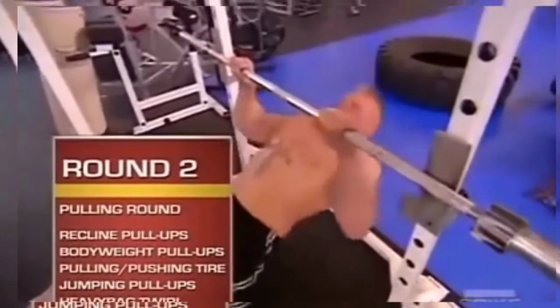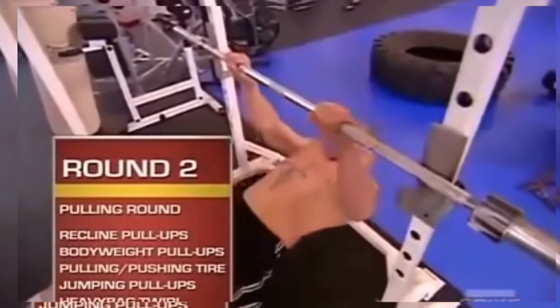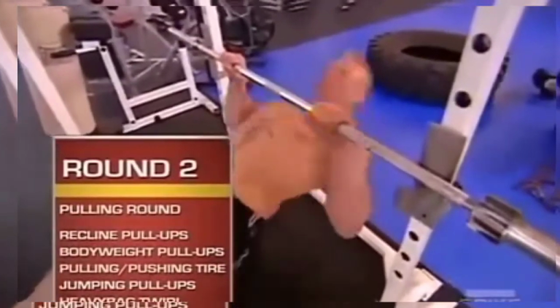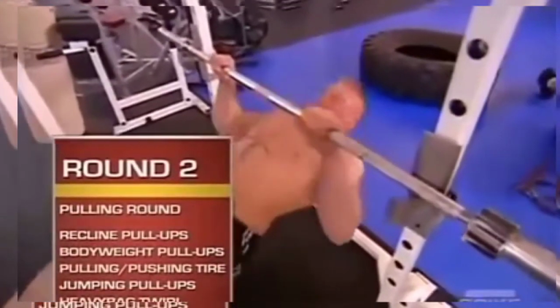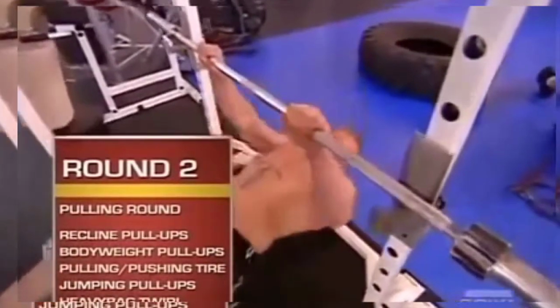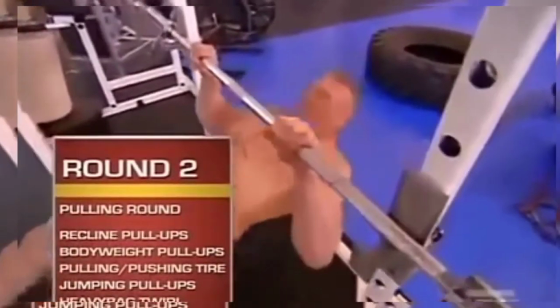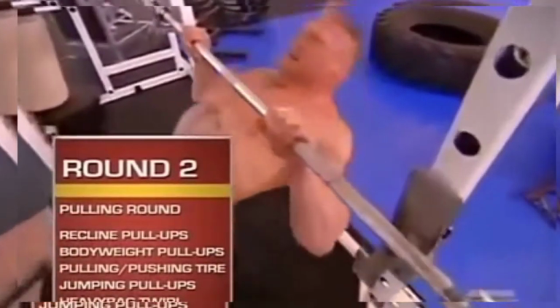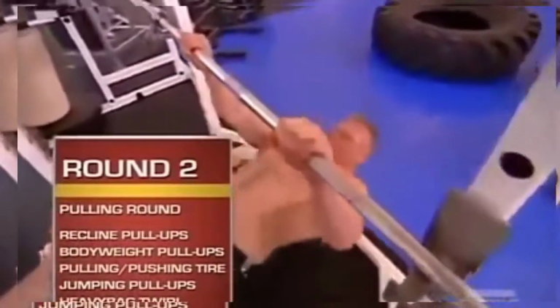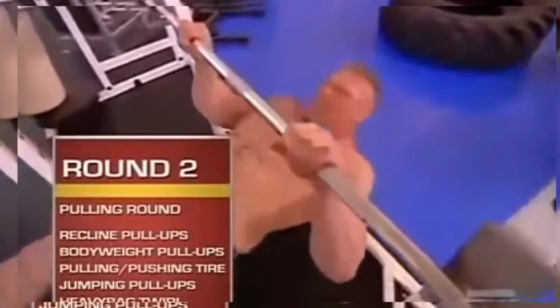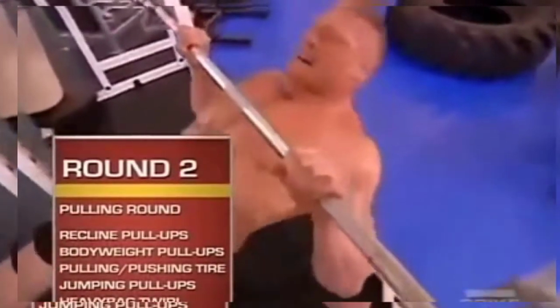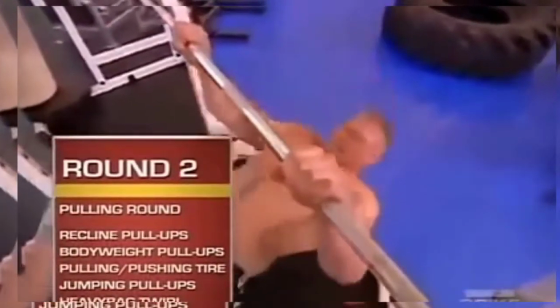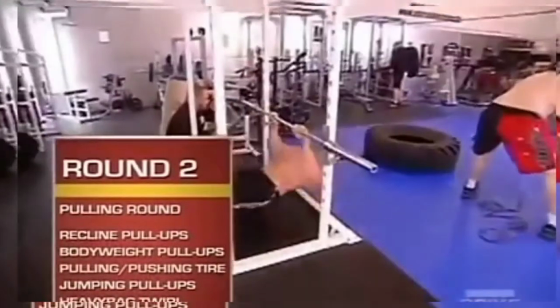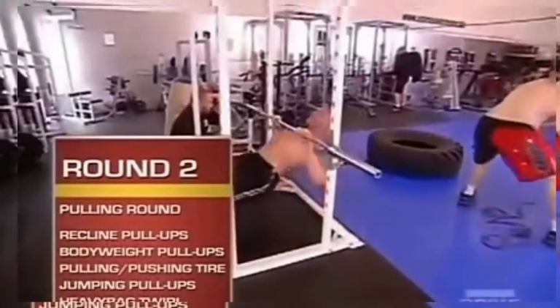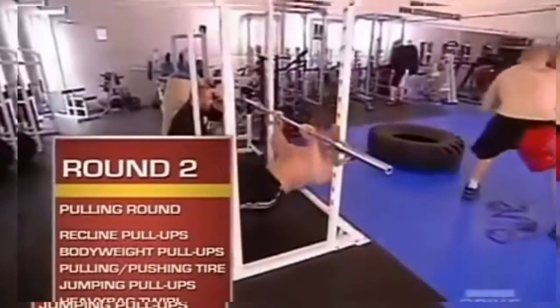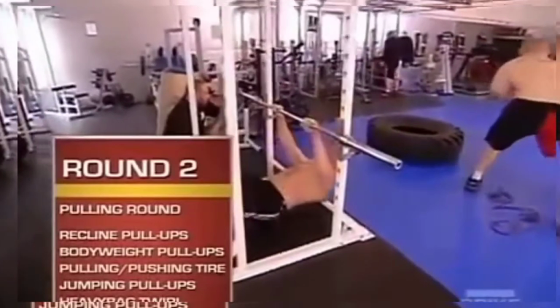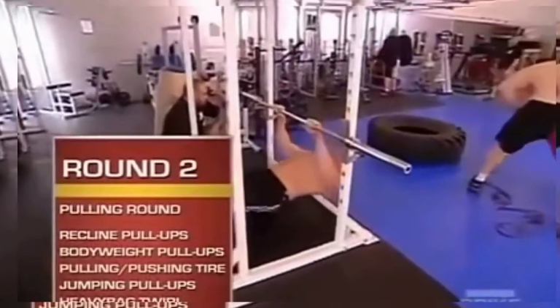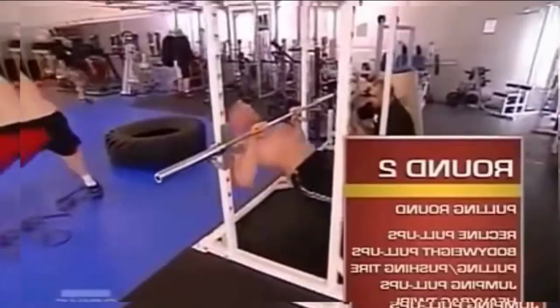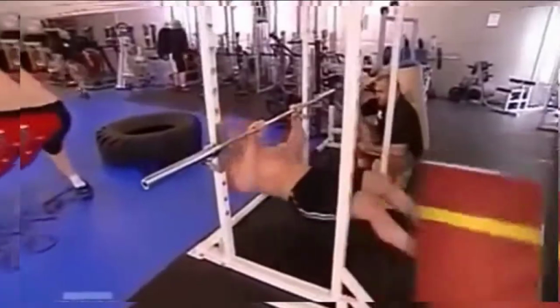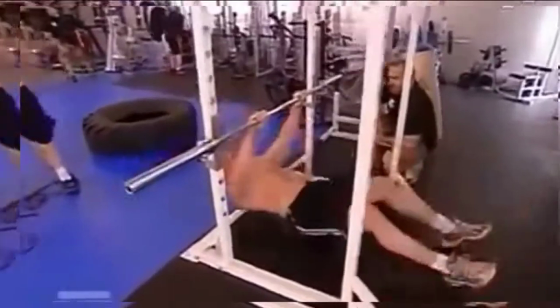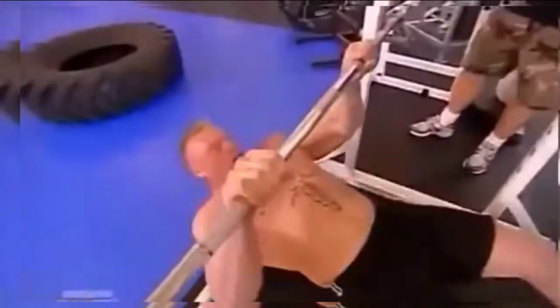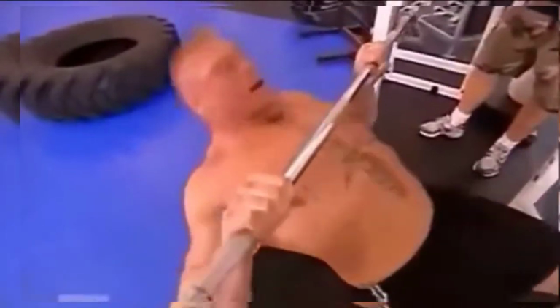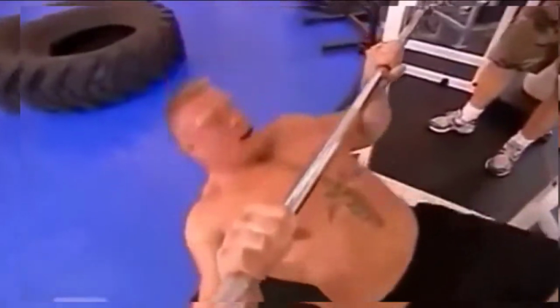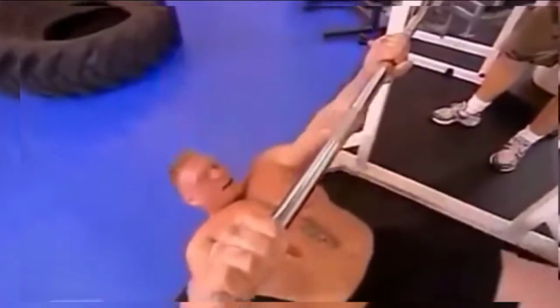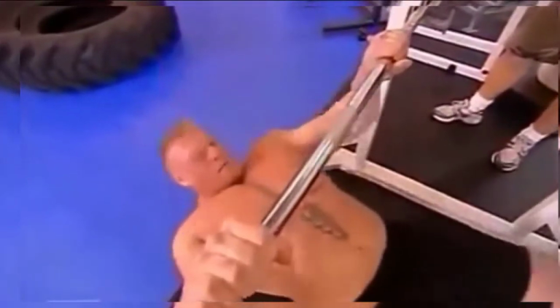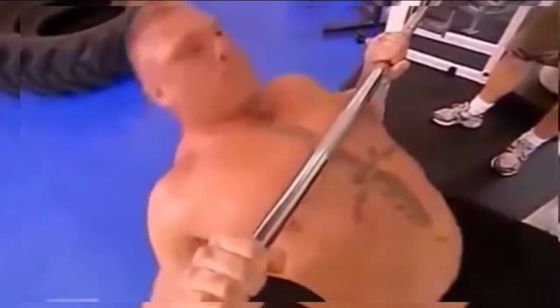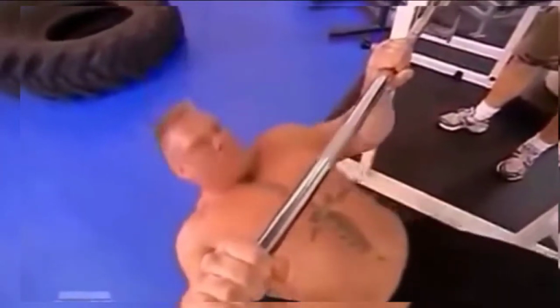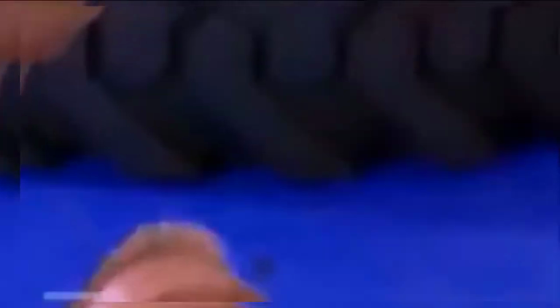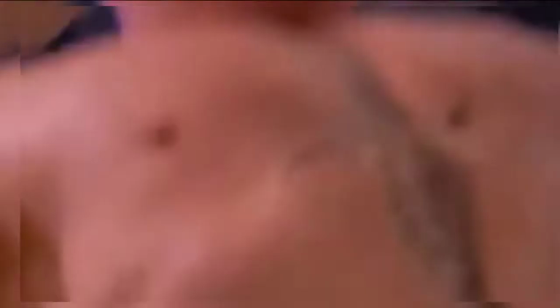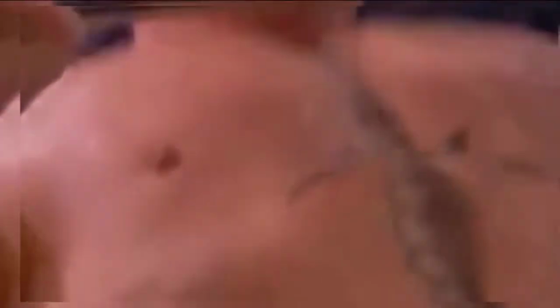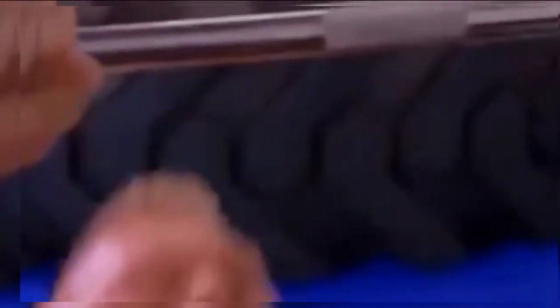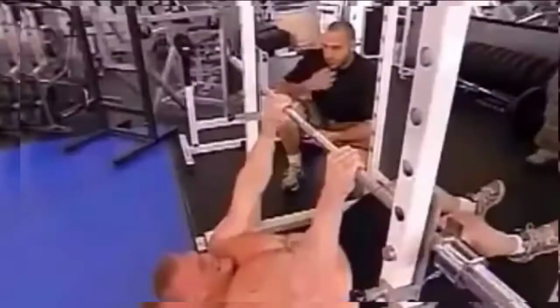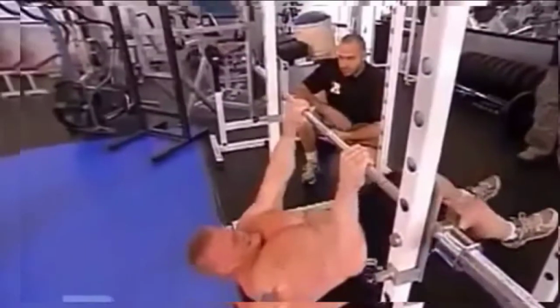Round two. The second round is the pulling exercises. It works on increasing the muscle endurance and pulling muscles. The first station is recline pull-ups.